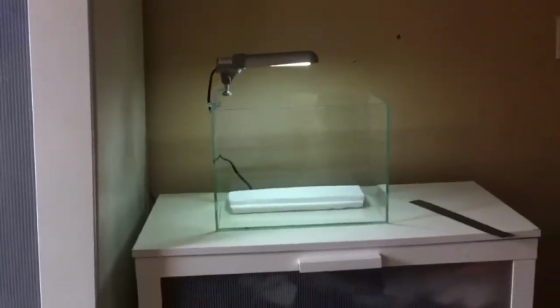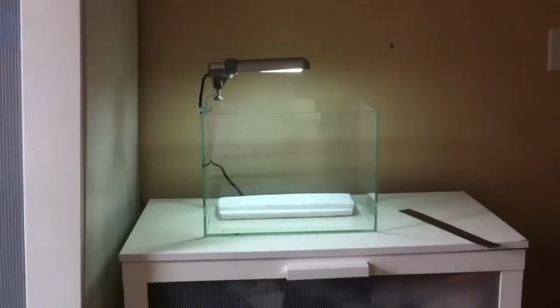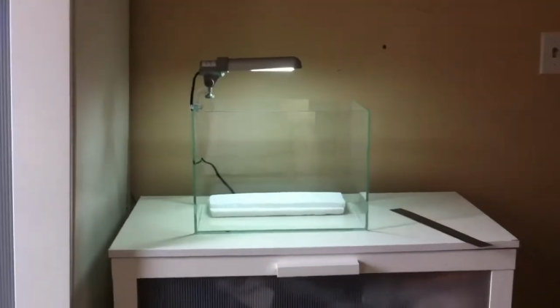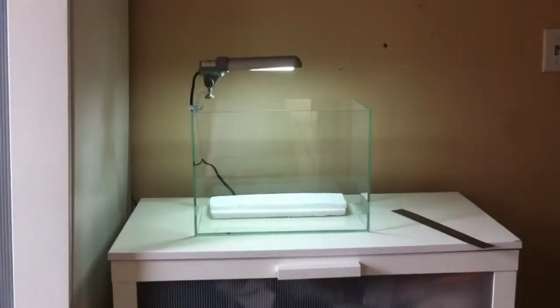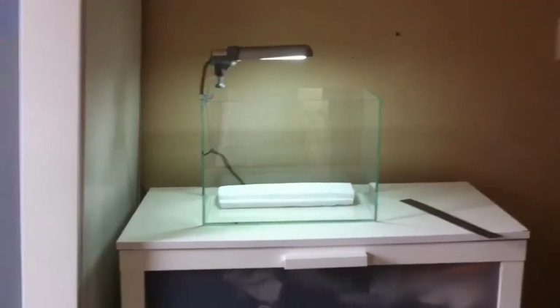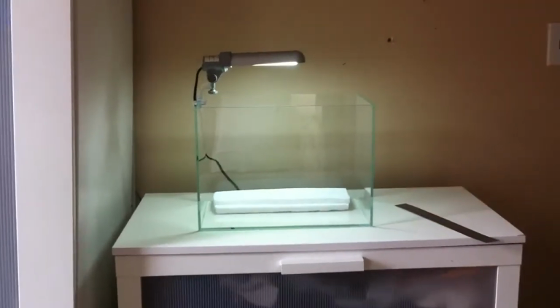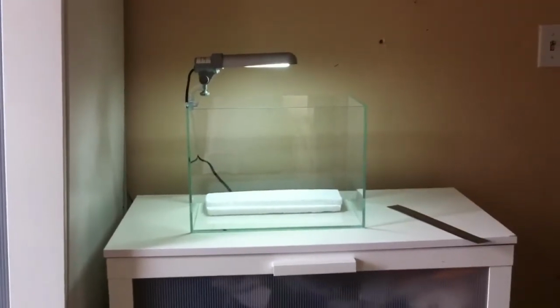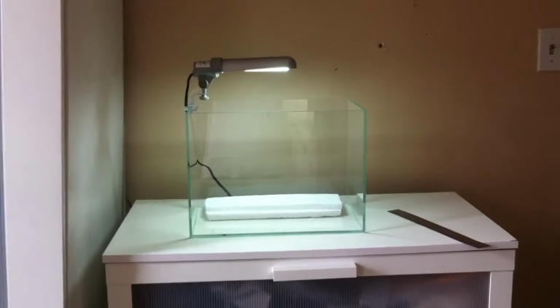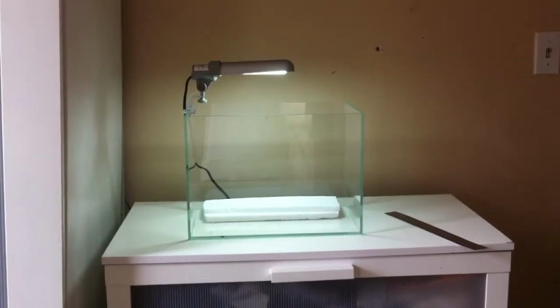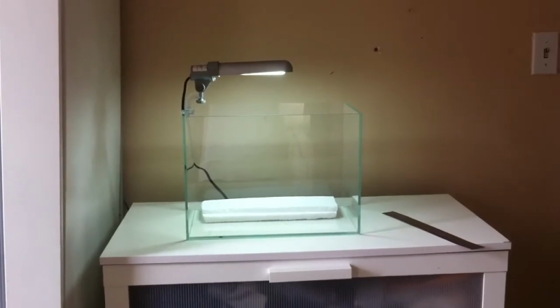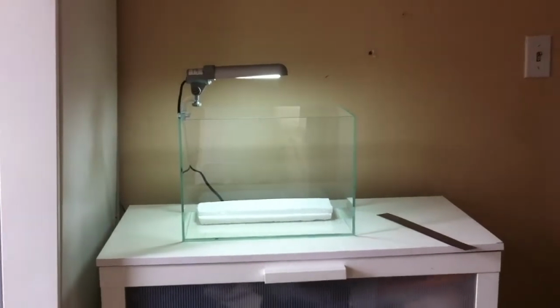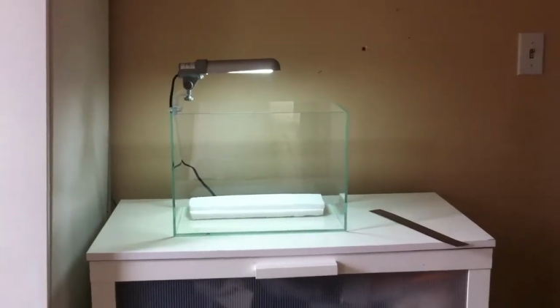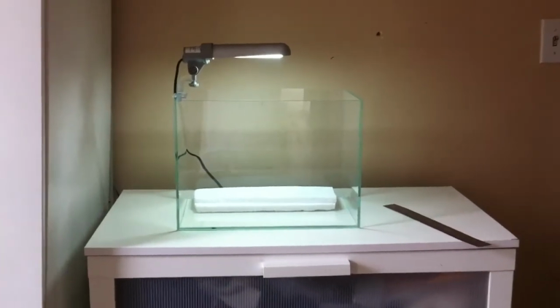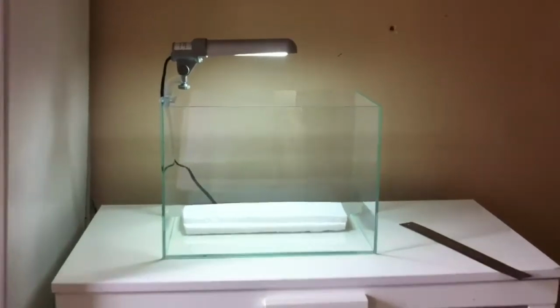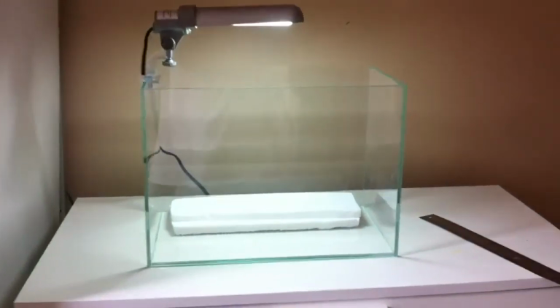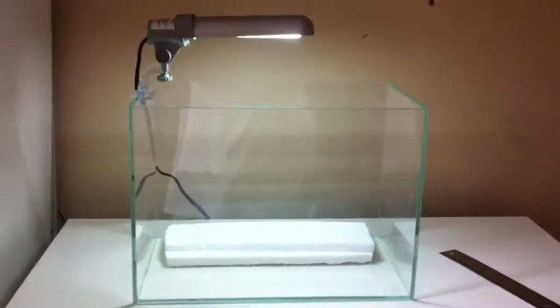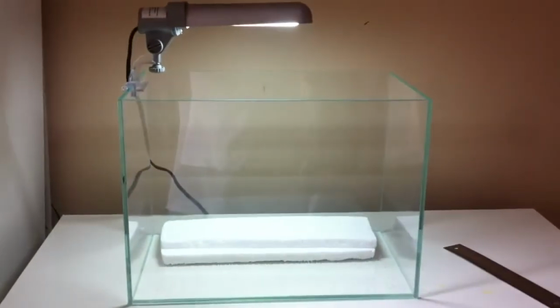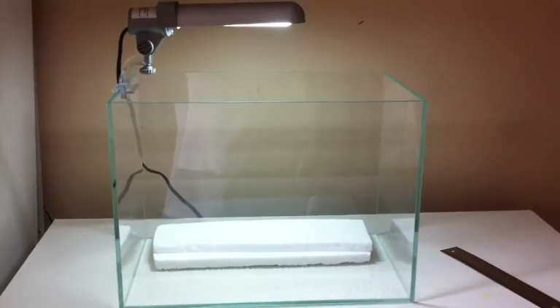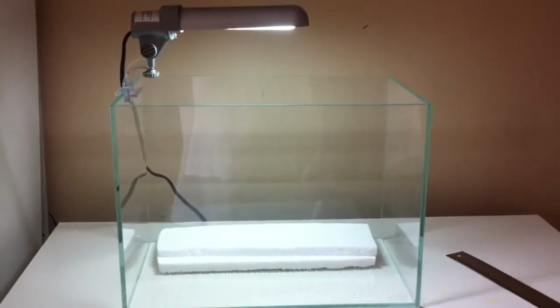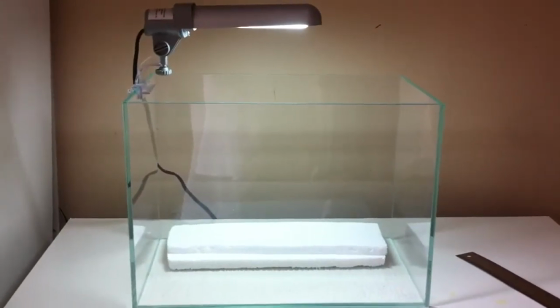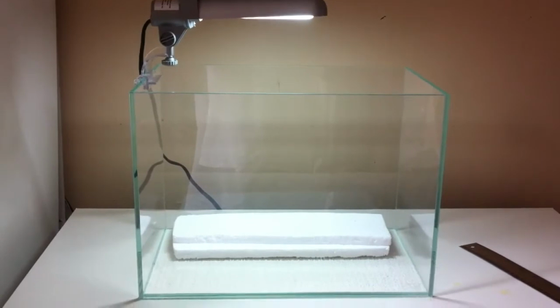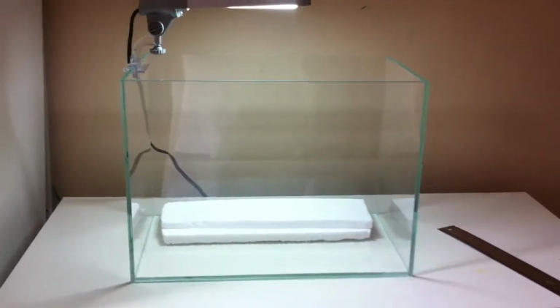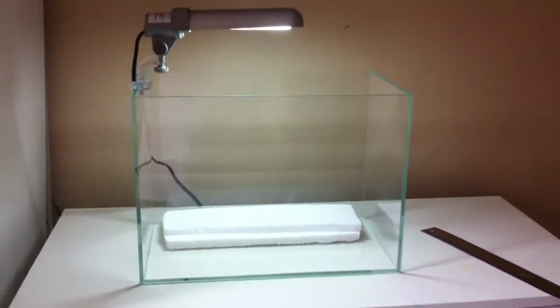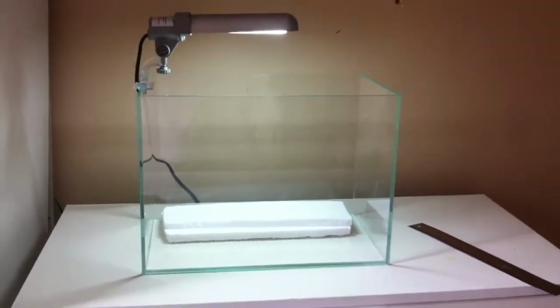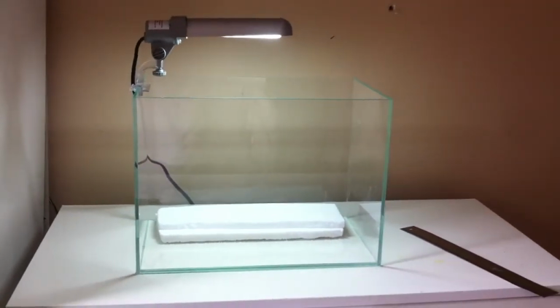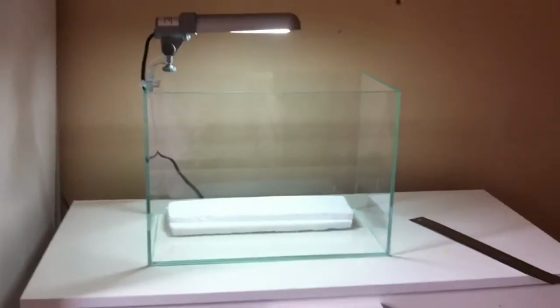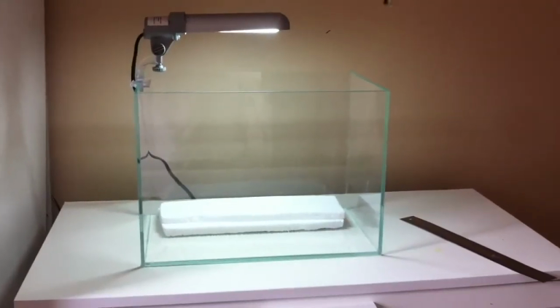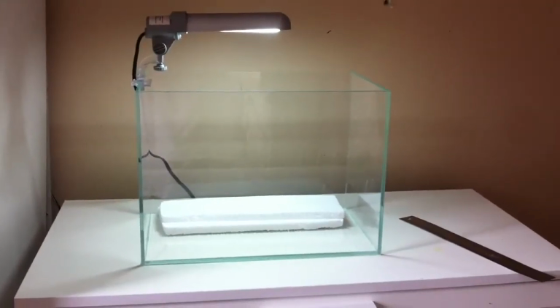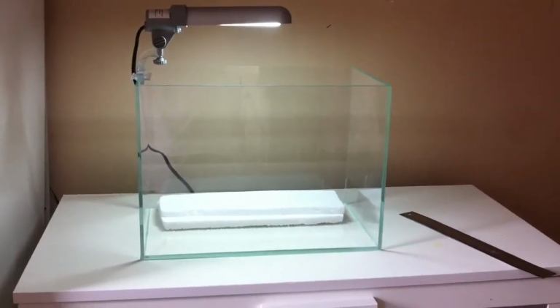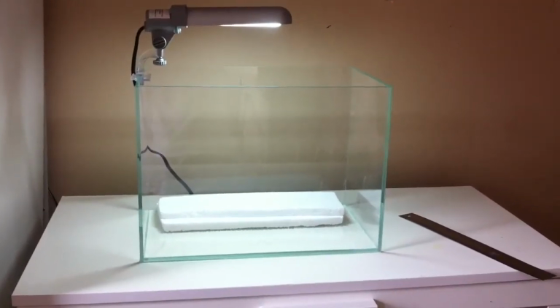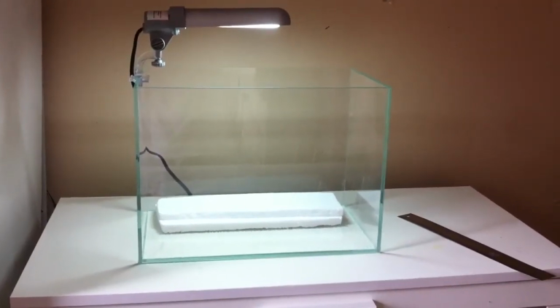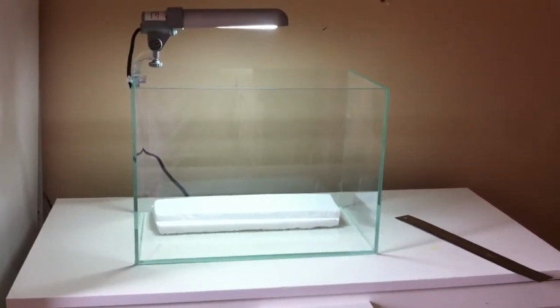Here's my blank canvas and I'm ready to start scaping this thing out and see what I come up with. Hopefully it works out. Gotta get to work.